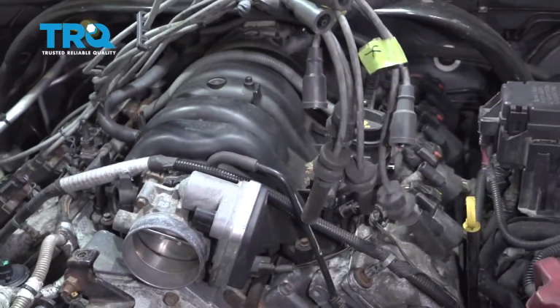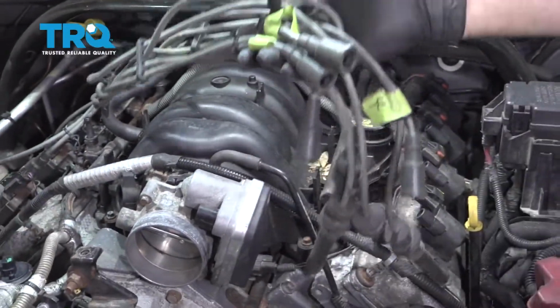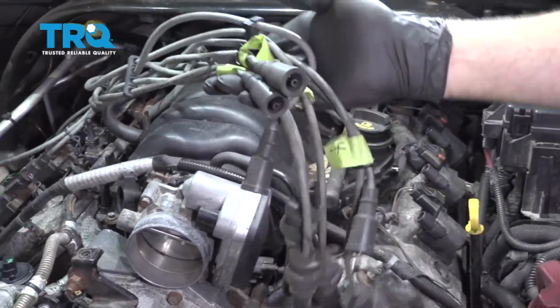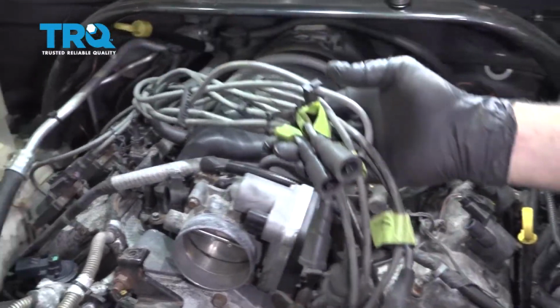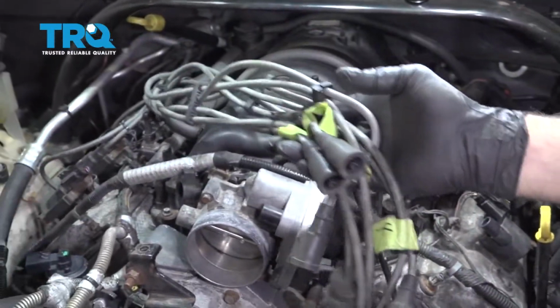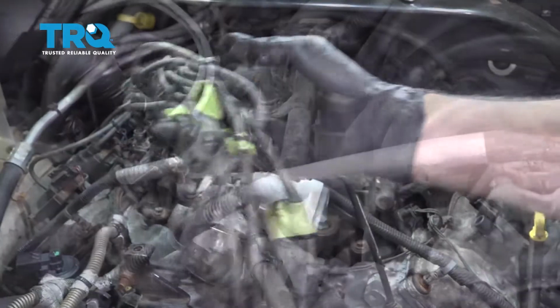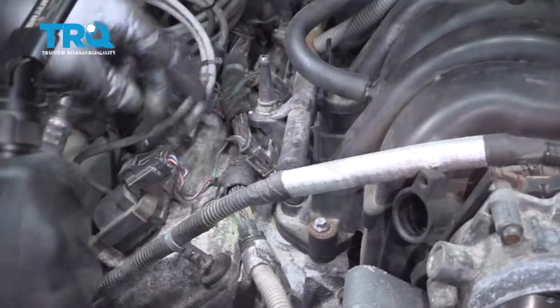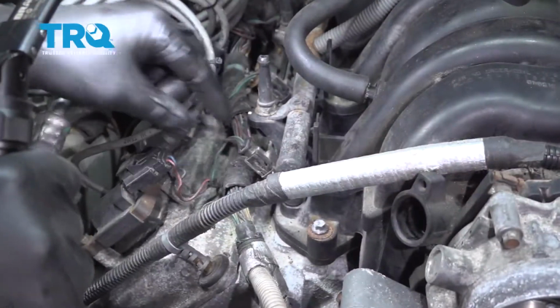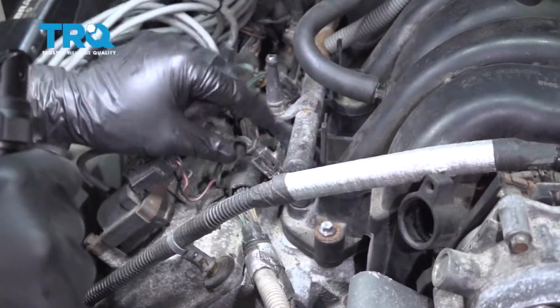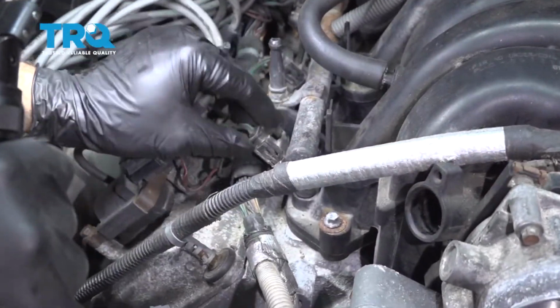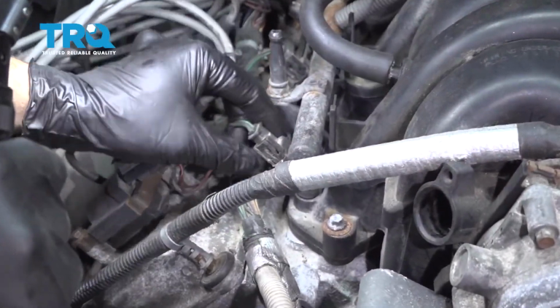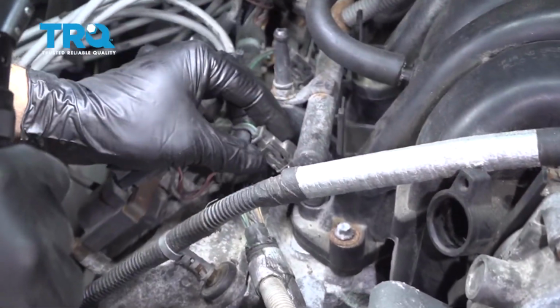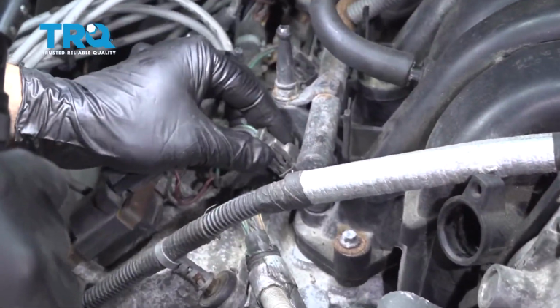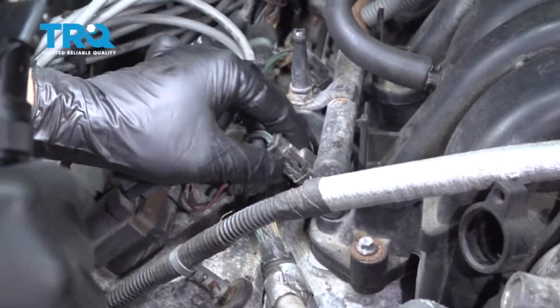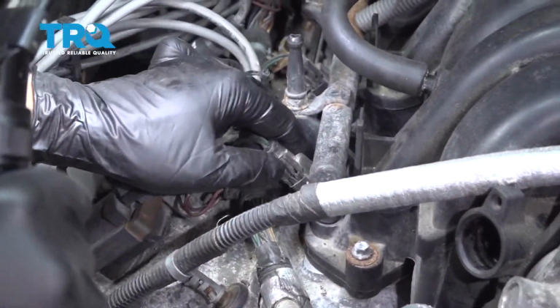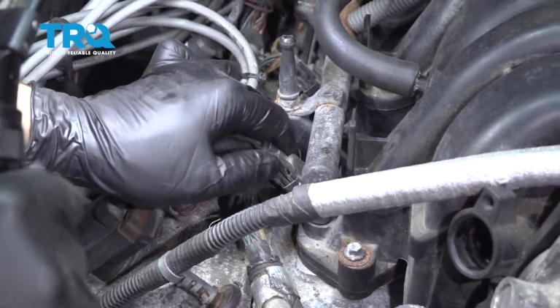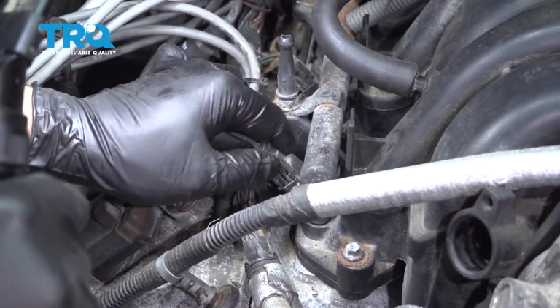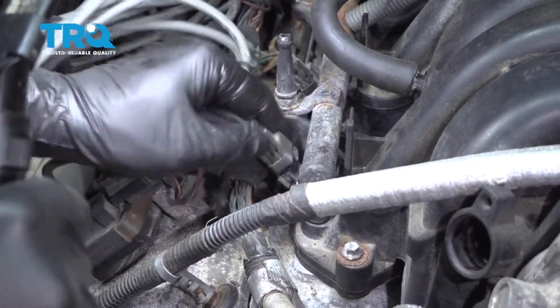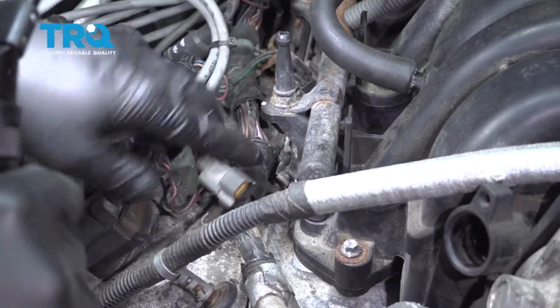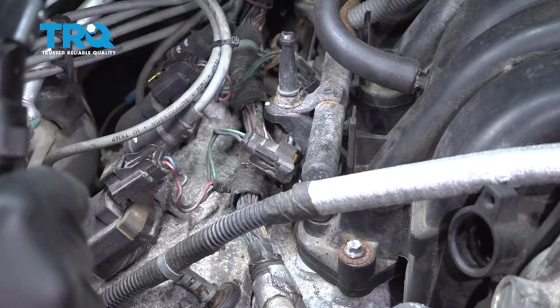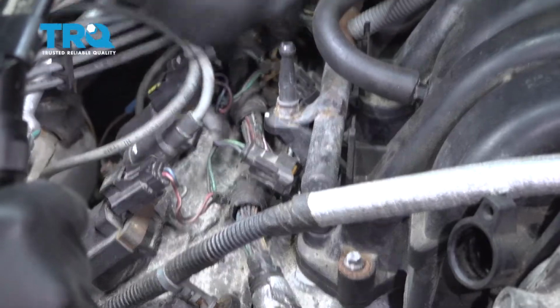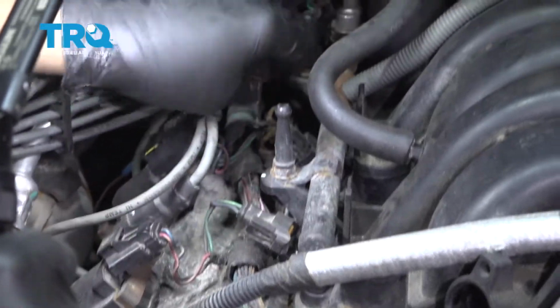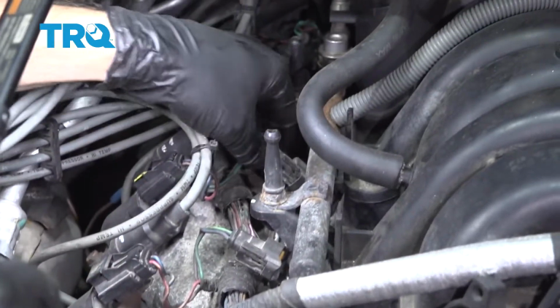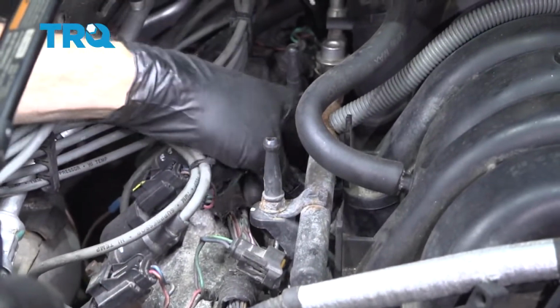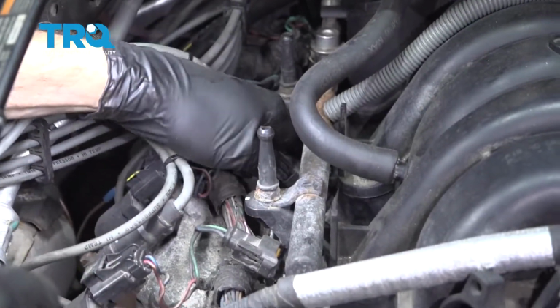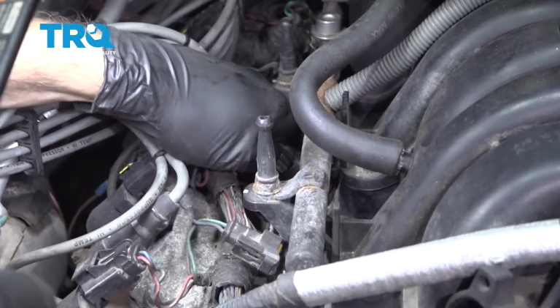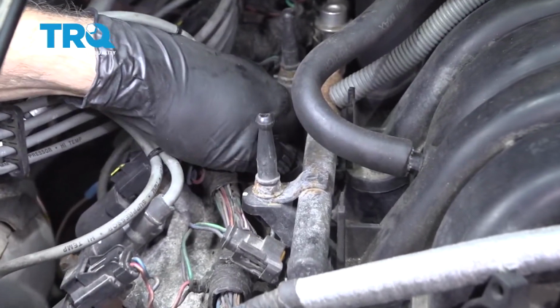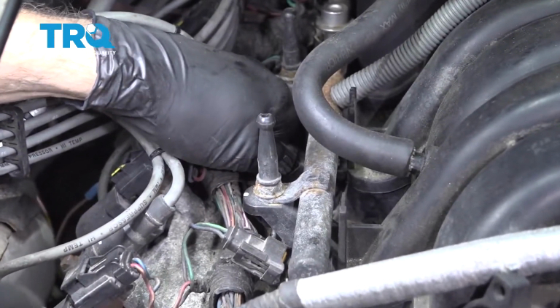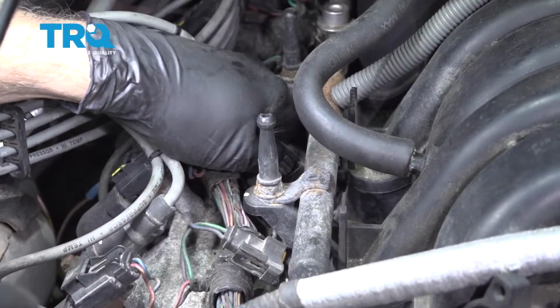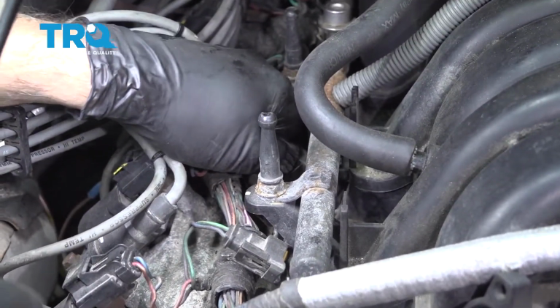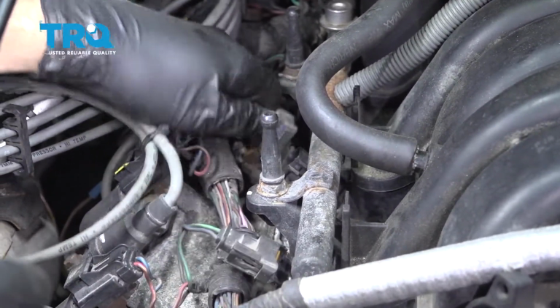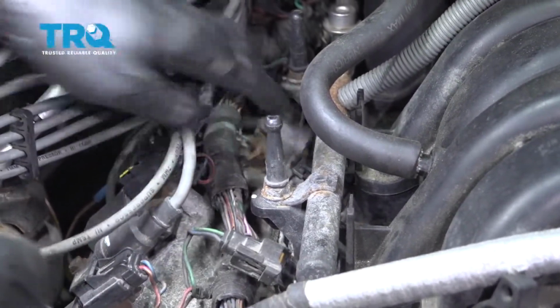Once all ignition wires are disconnected, swing them over to the passenger side. Press on these little tabs, pinch and pull the injector harness connectors, and do this for all eight cylinders.